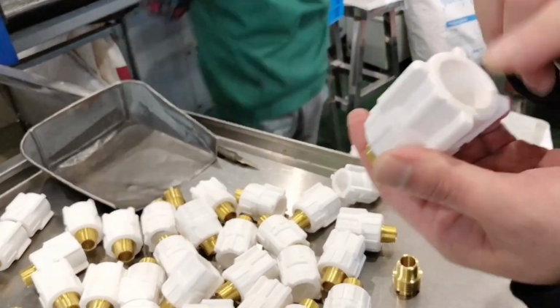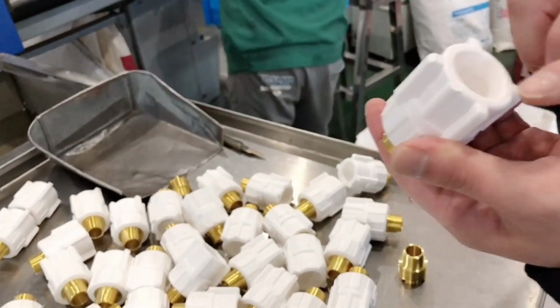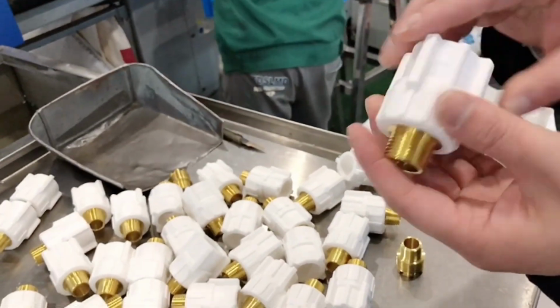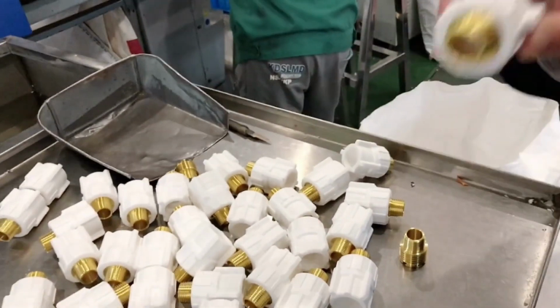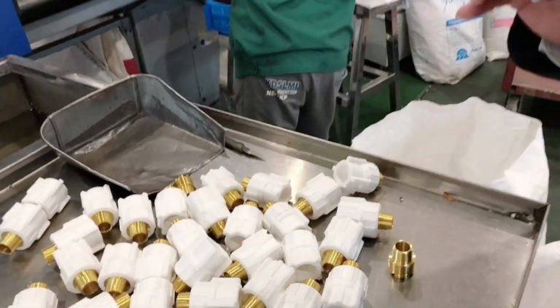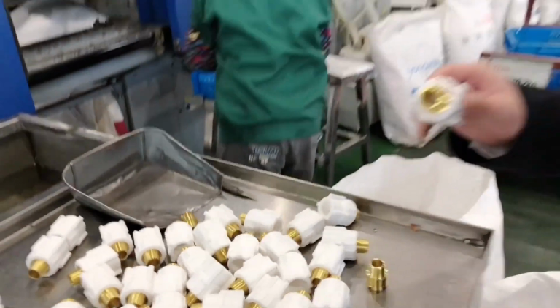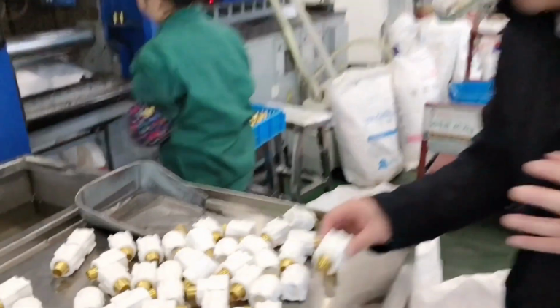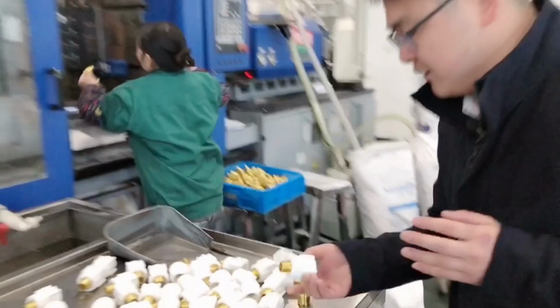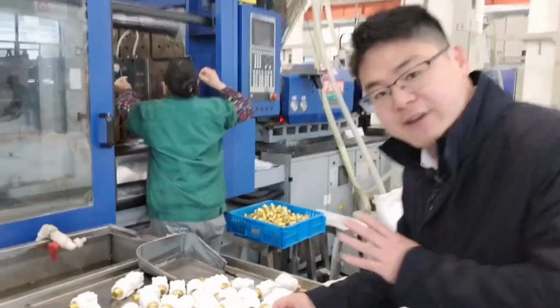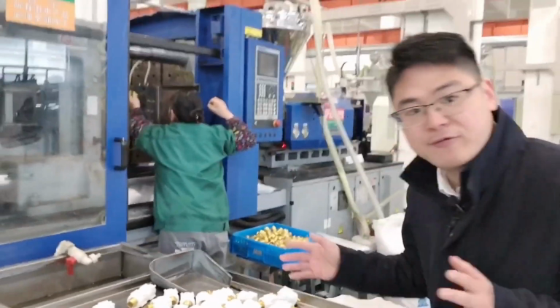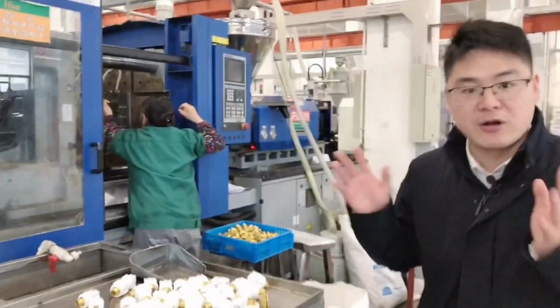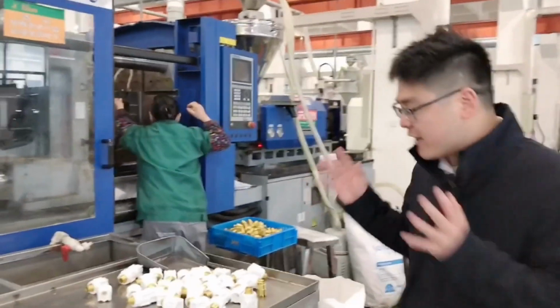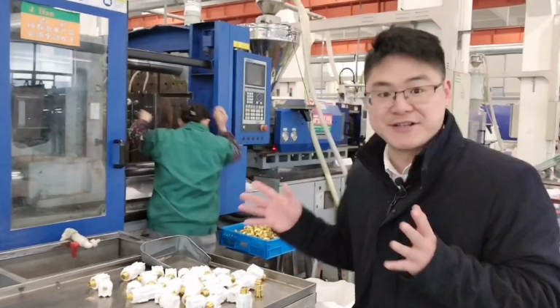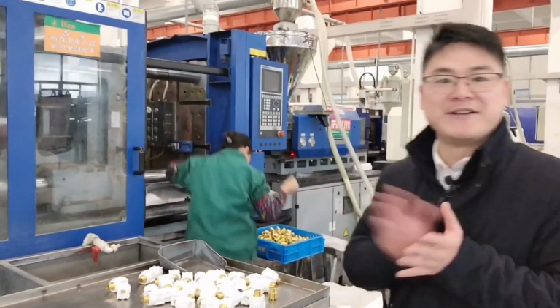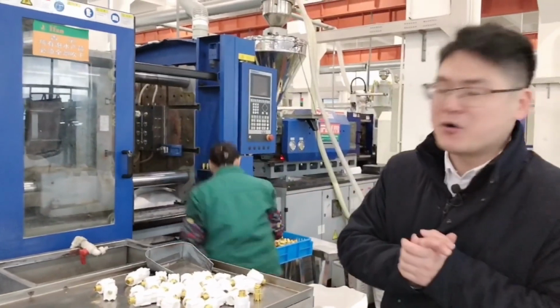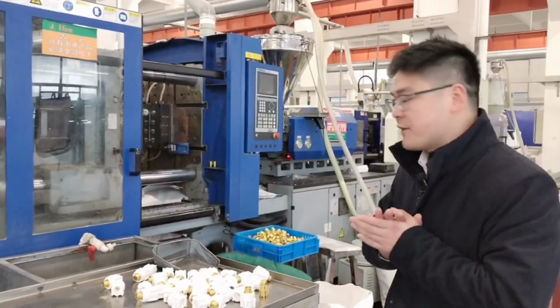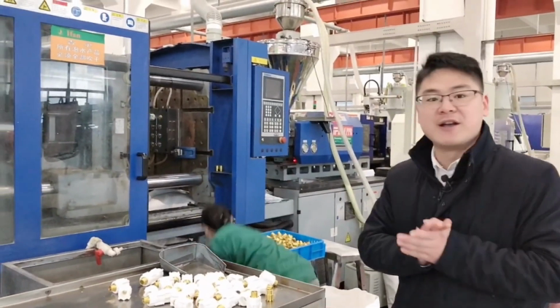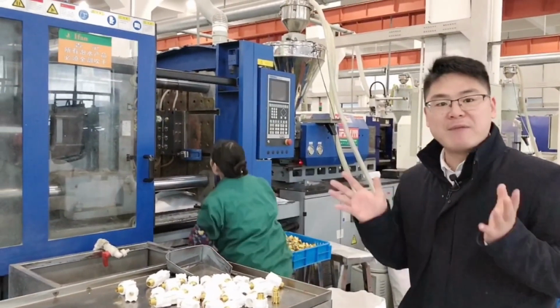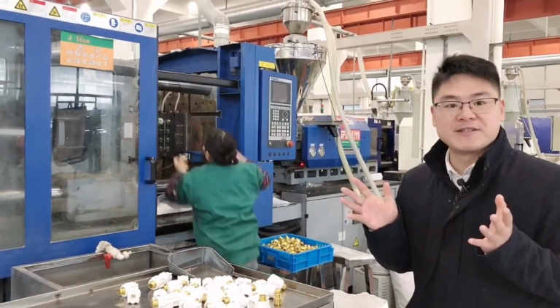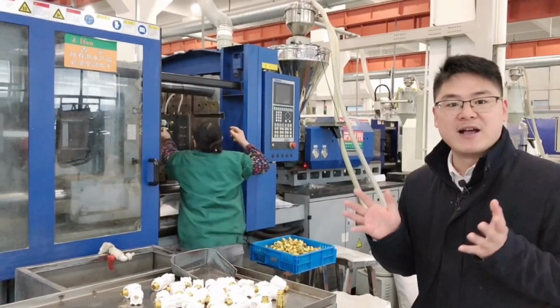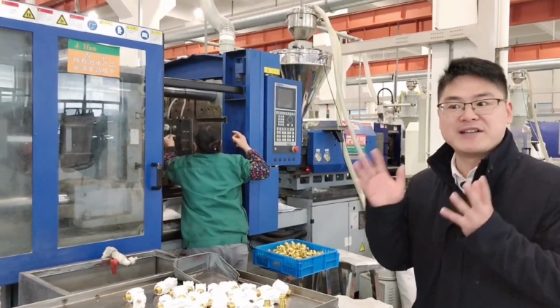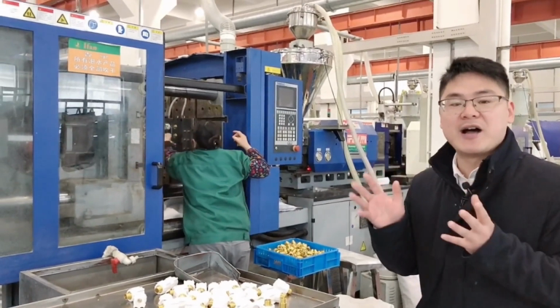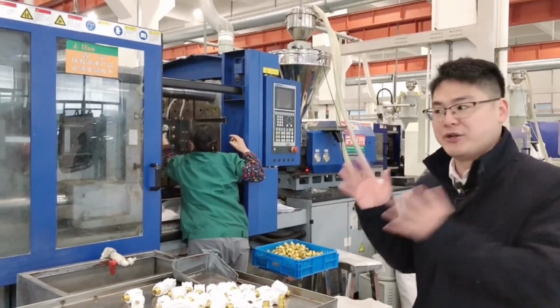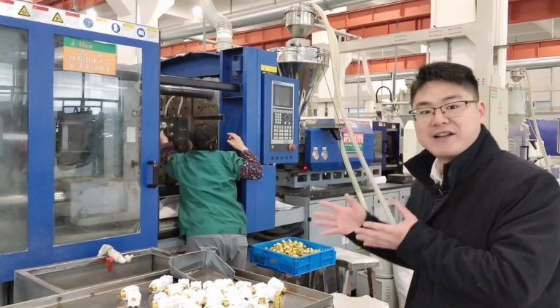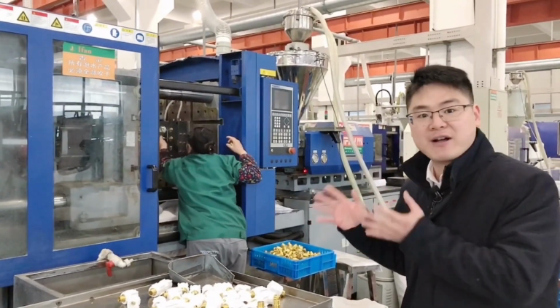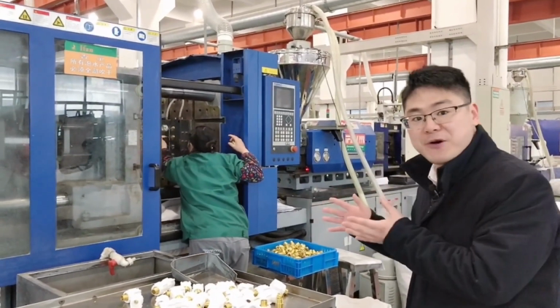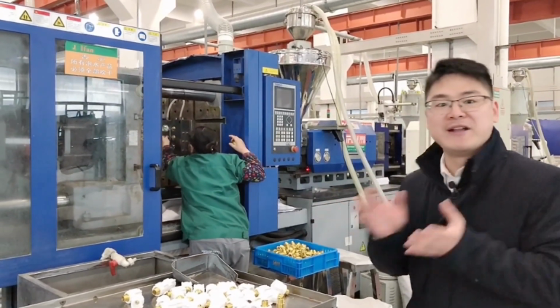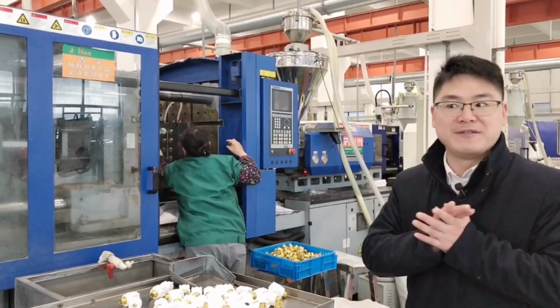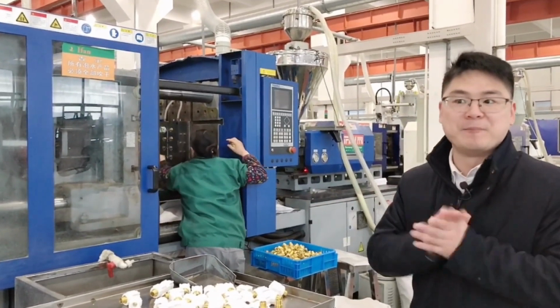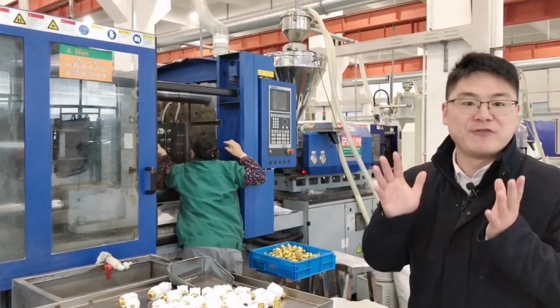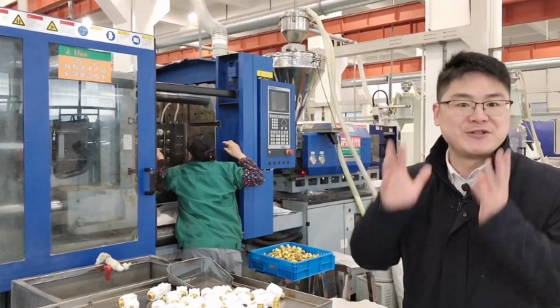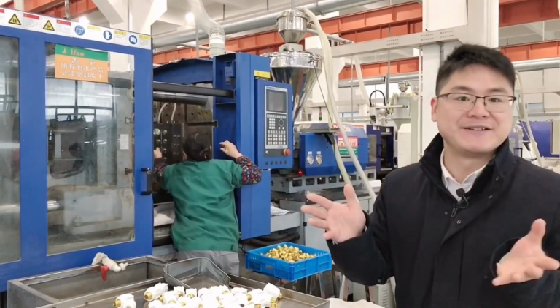We have a lot of sizes you can choose — very beautiful and high quality. And also, we support OEM service. You can send us your Yifan Plus account and we can make it for you as you like.